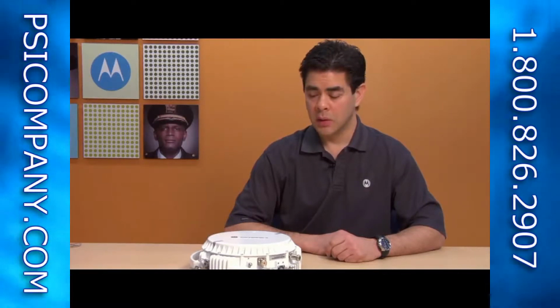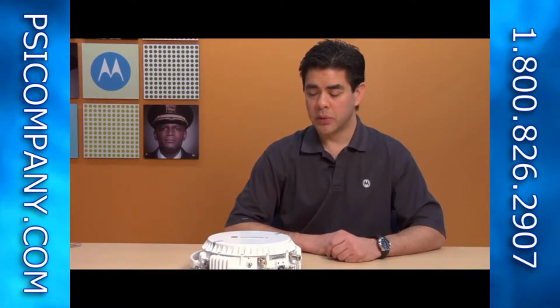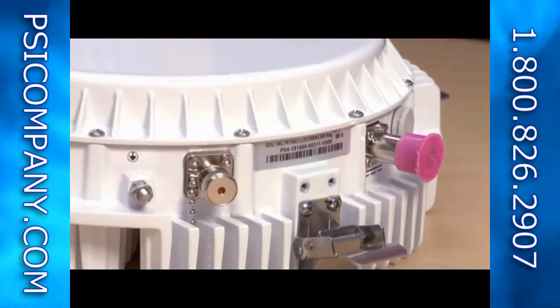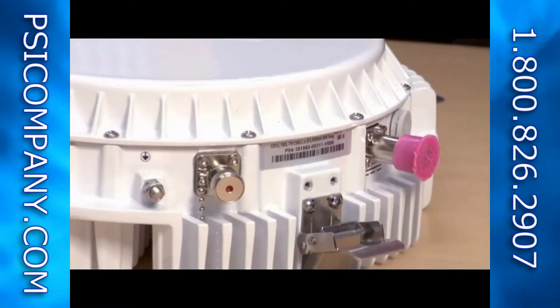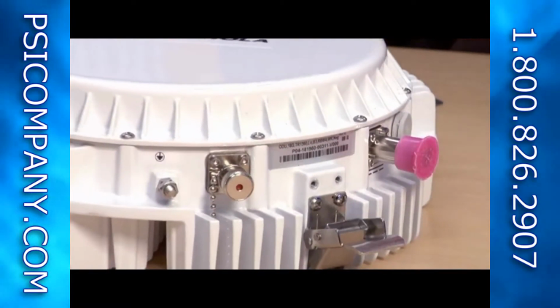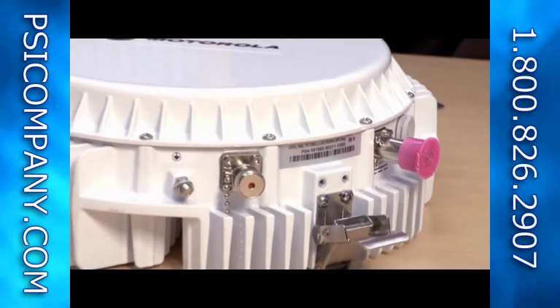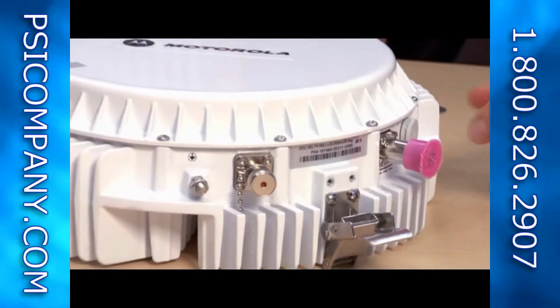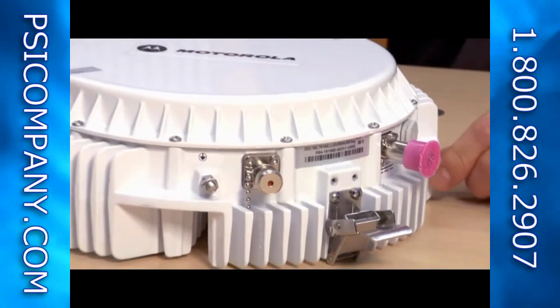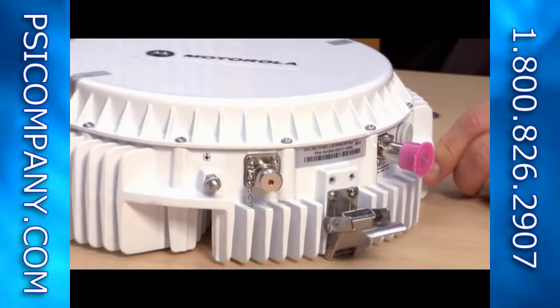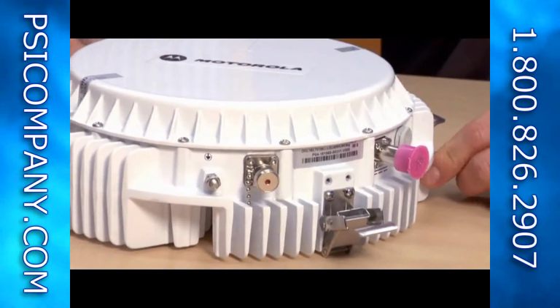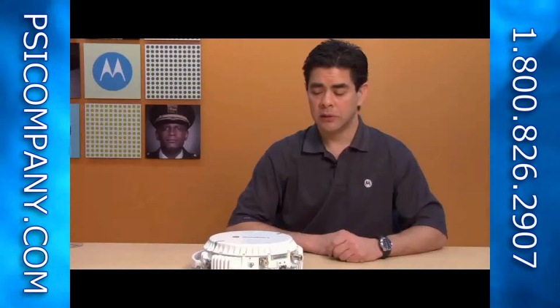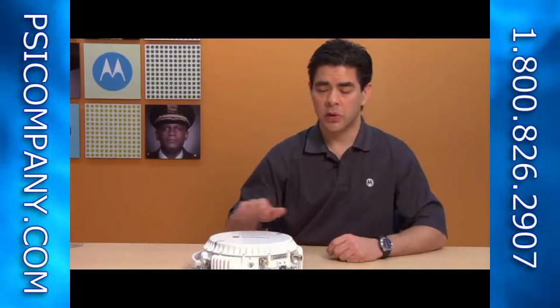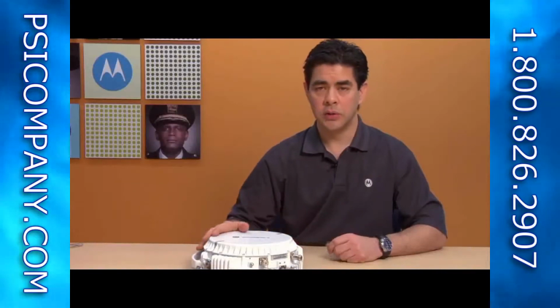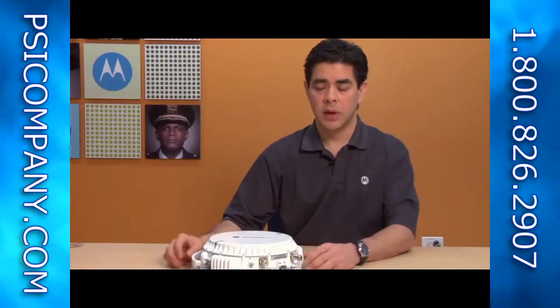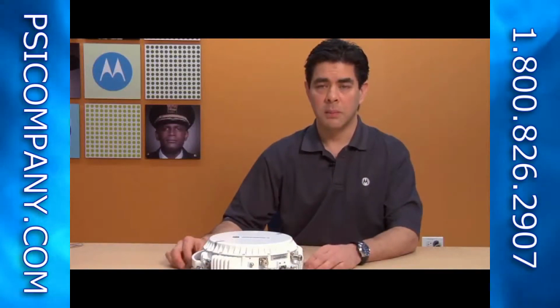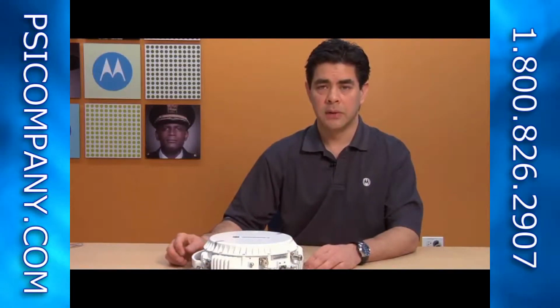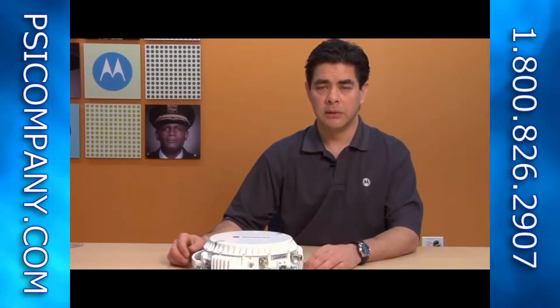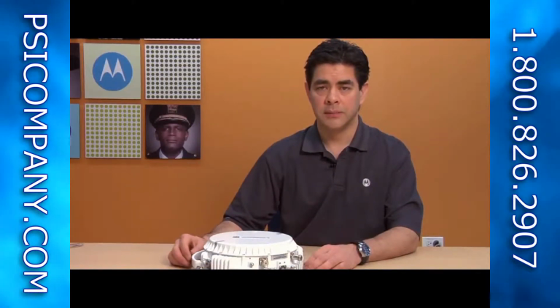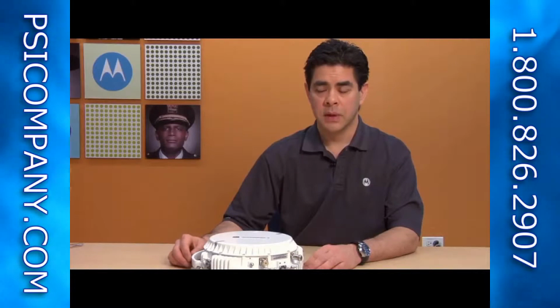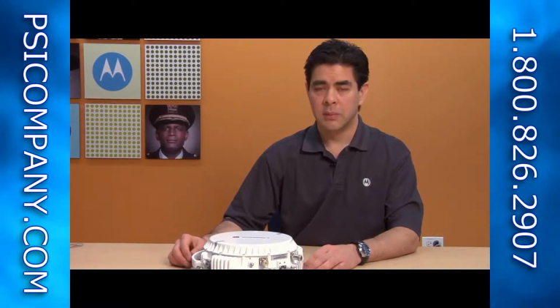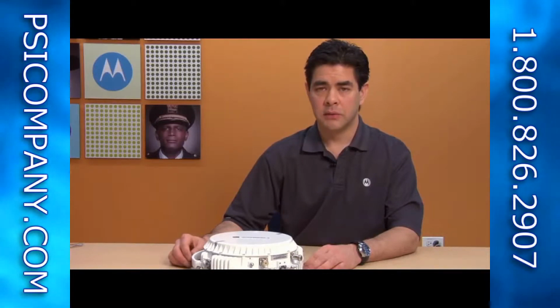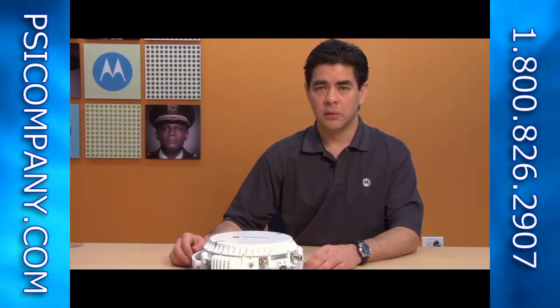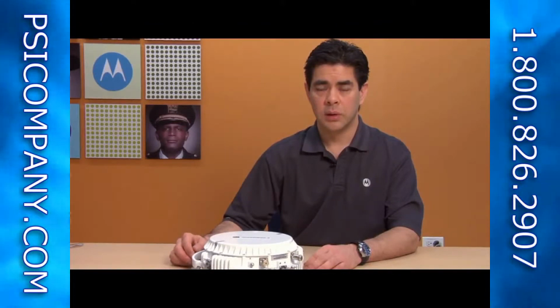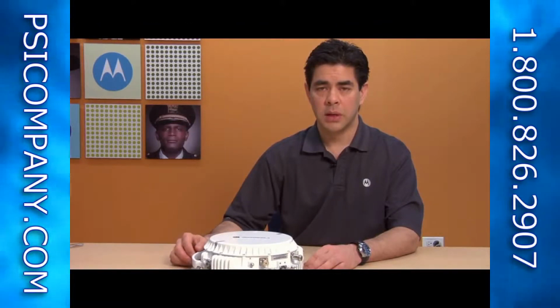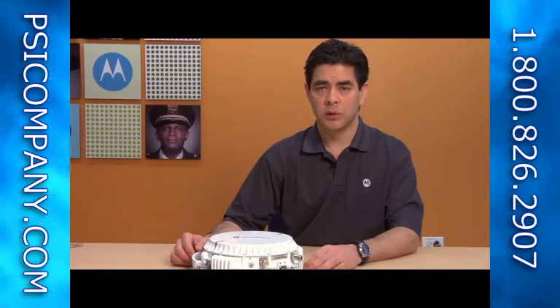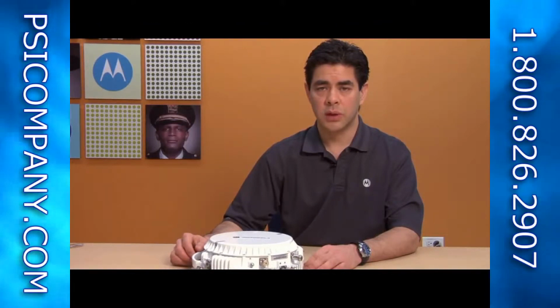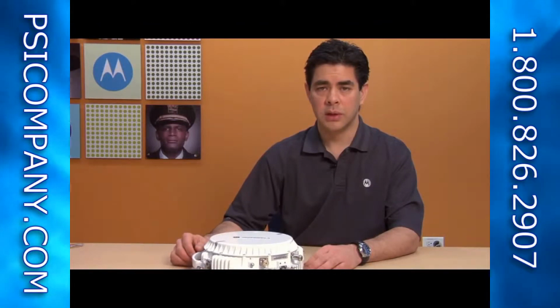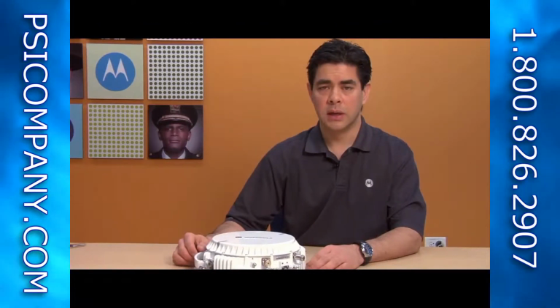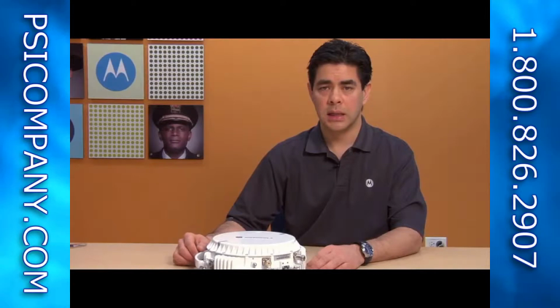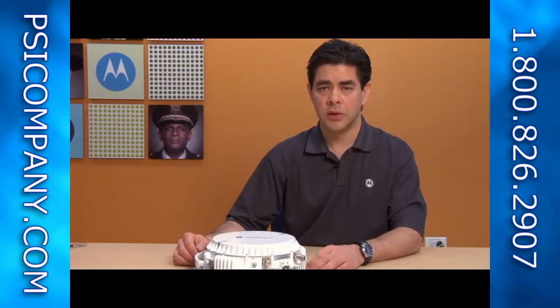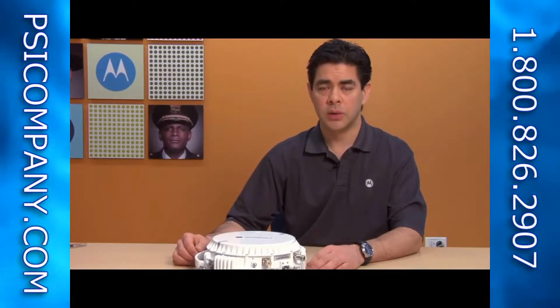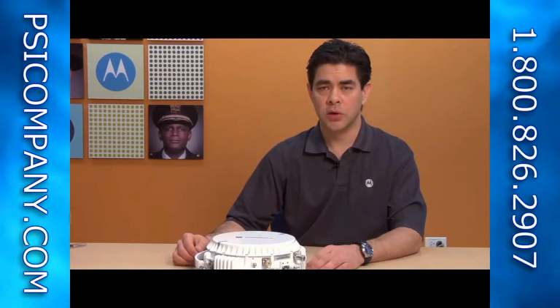One of the important things to pay attention to as you're inventorying and prepping your equipment is making sure that your ODUs are matched as a set. The way our P2P 800 works is one end of your link has a high ODU and one has a low.